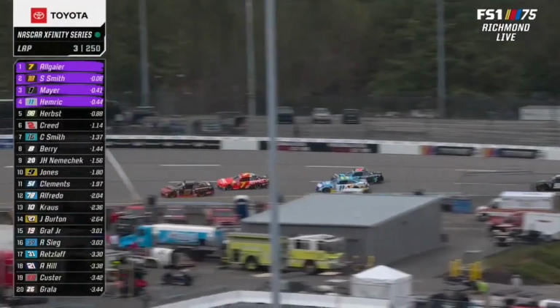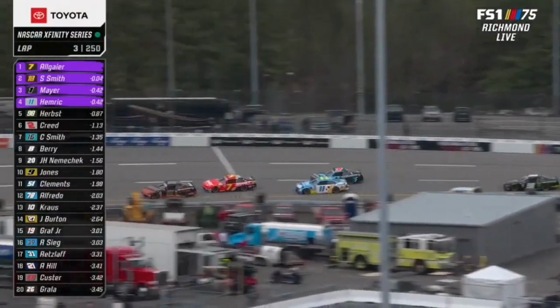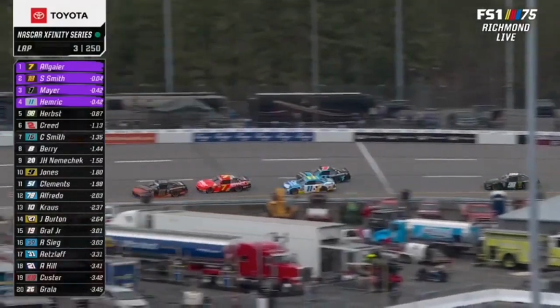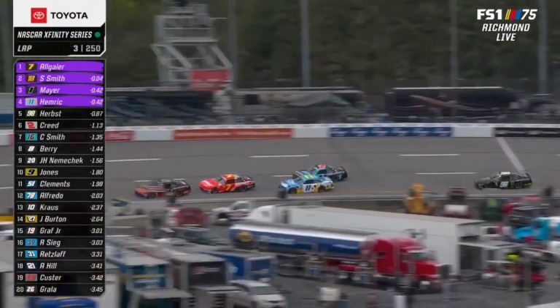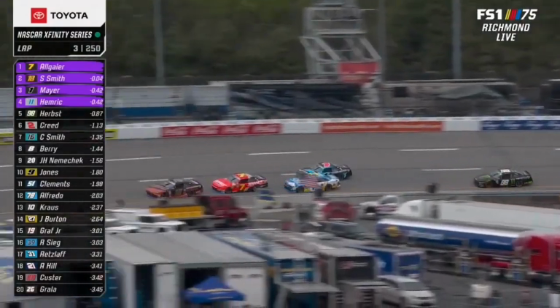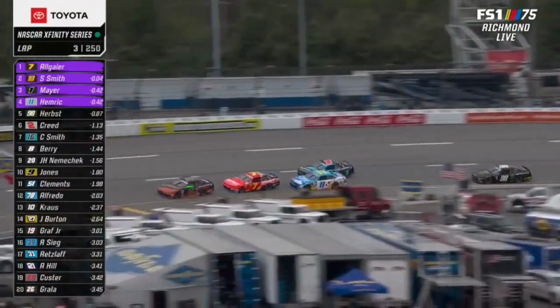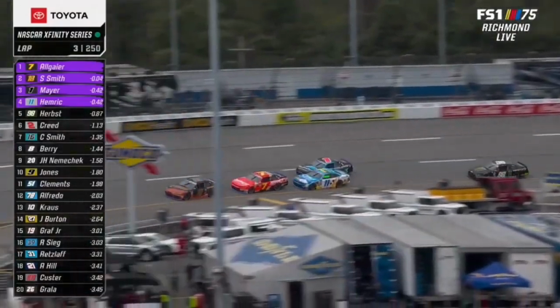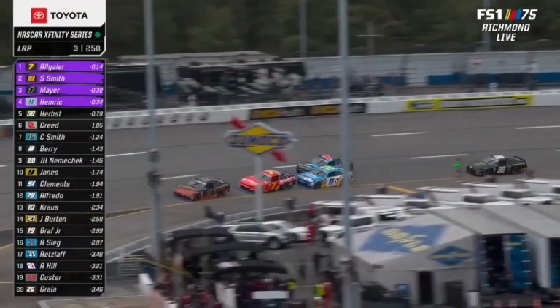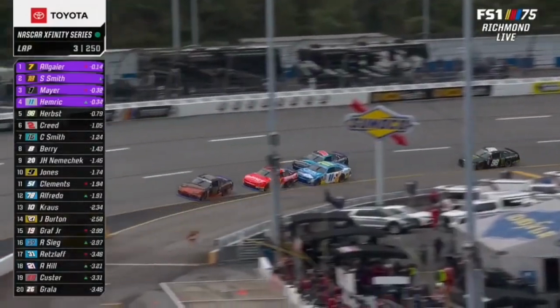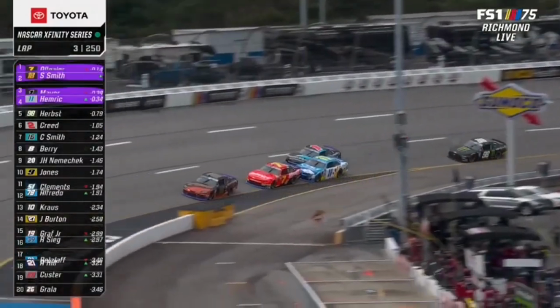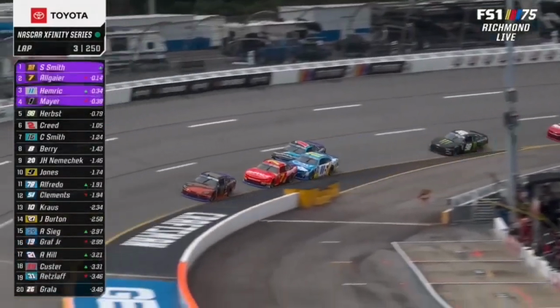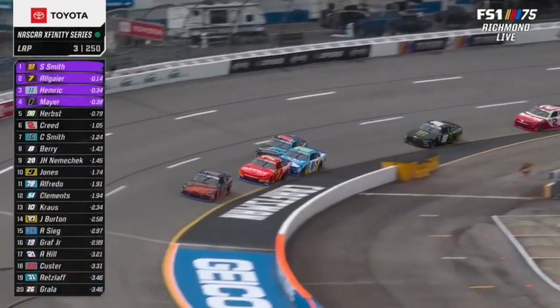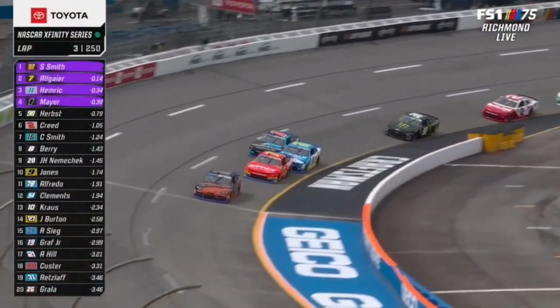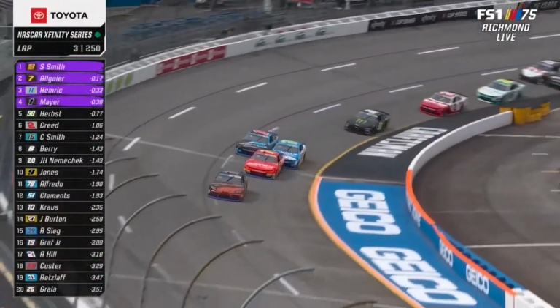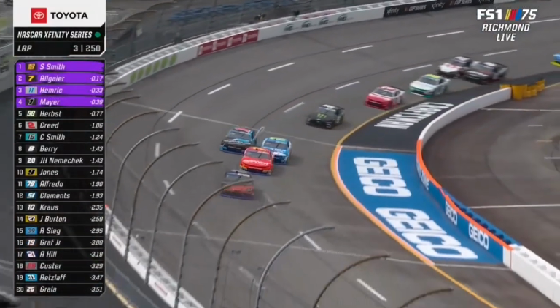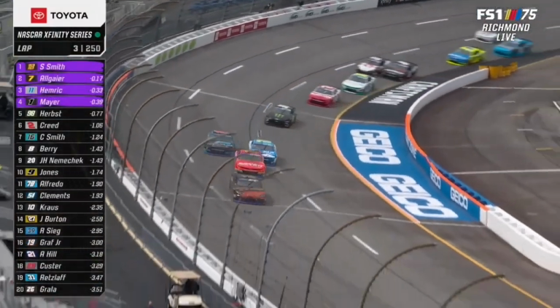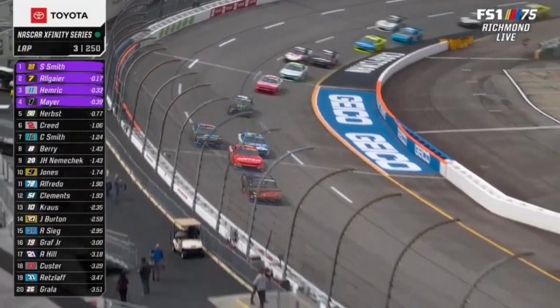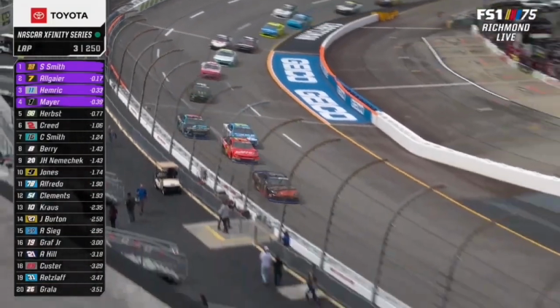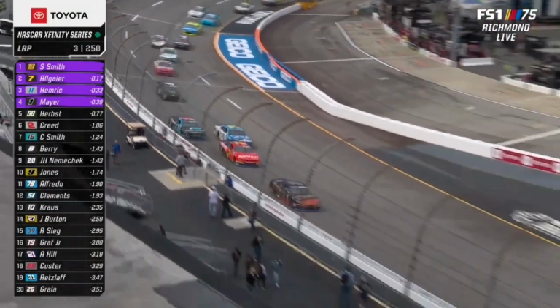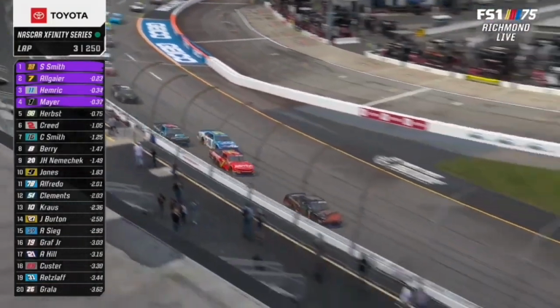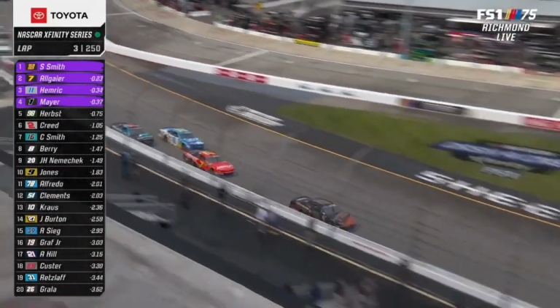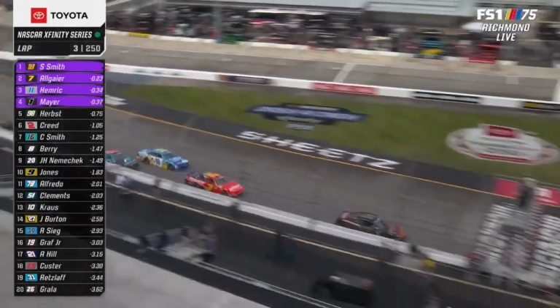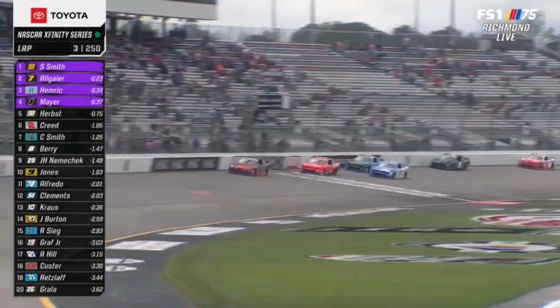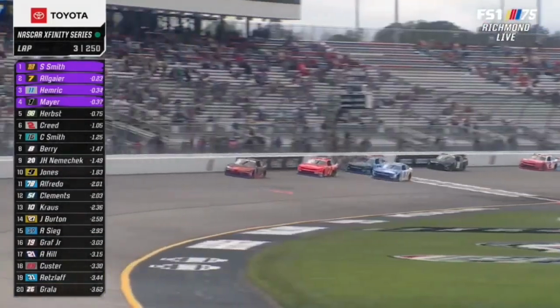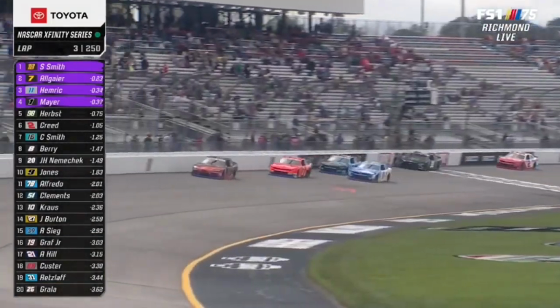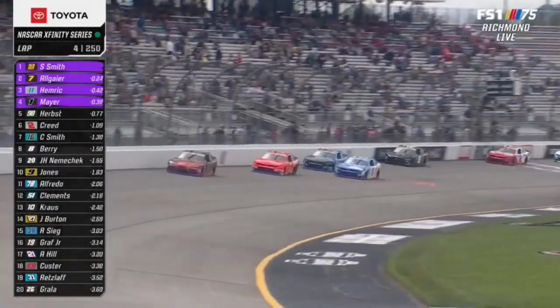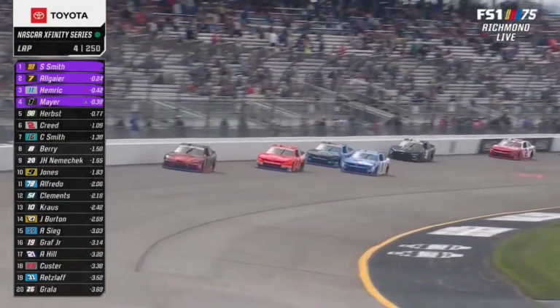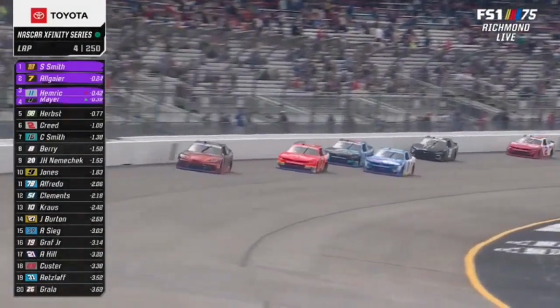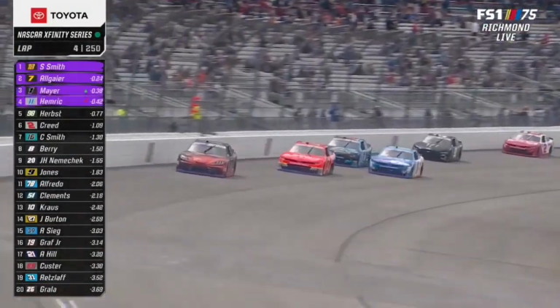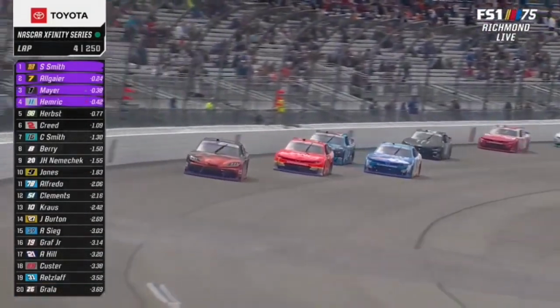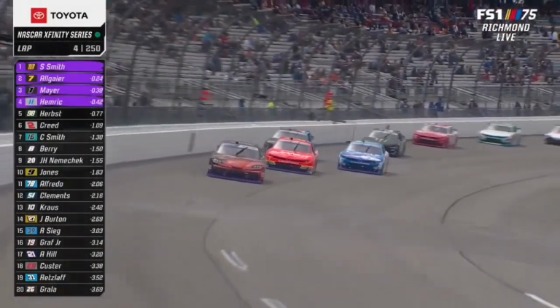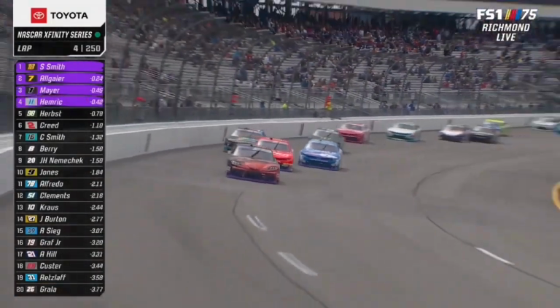For the lead — Sammy Smith on point. He drives to the inside of Justin Allgaier. Hemrick is there. Those top four all in the mix for that dash for cash. Sammy Smith passed for the lead, and he's never been here before.